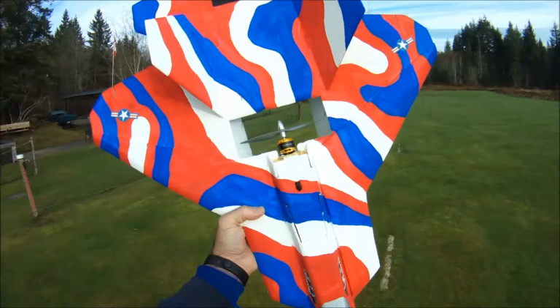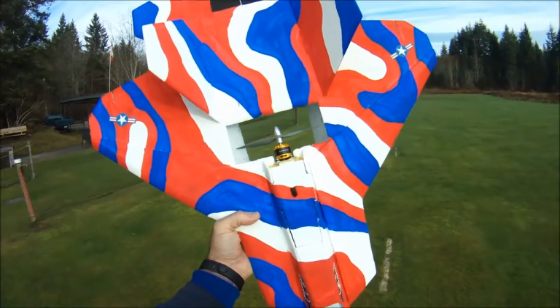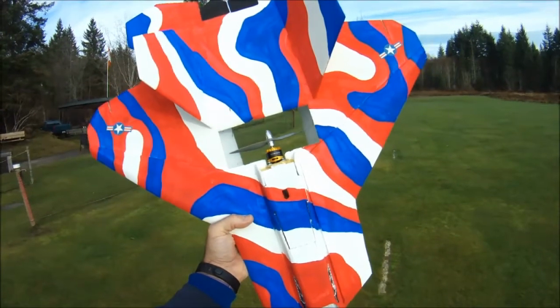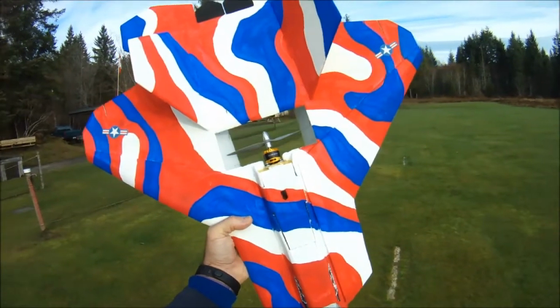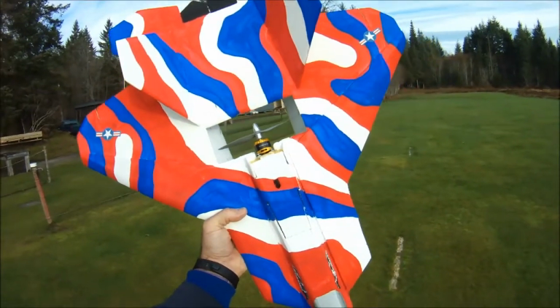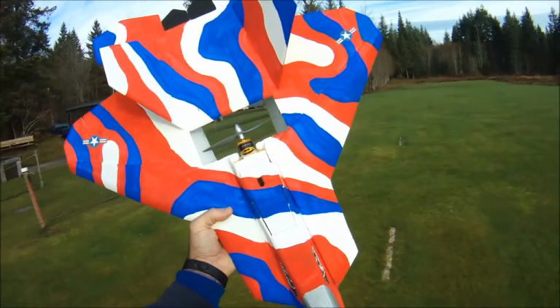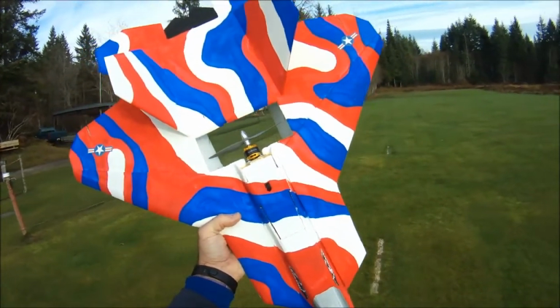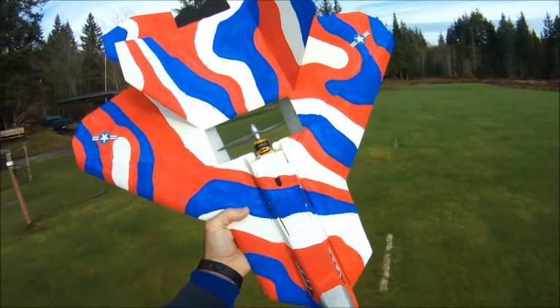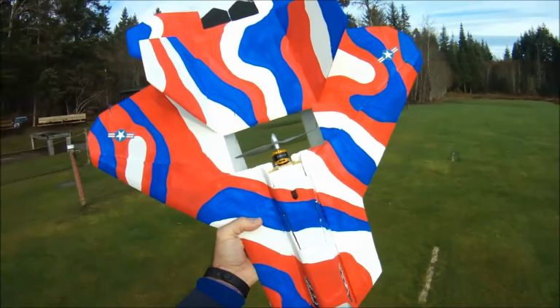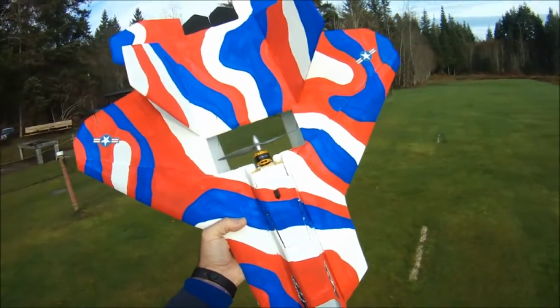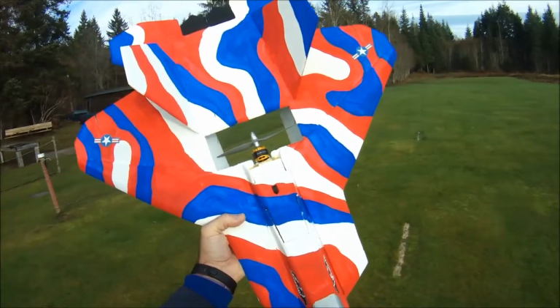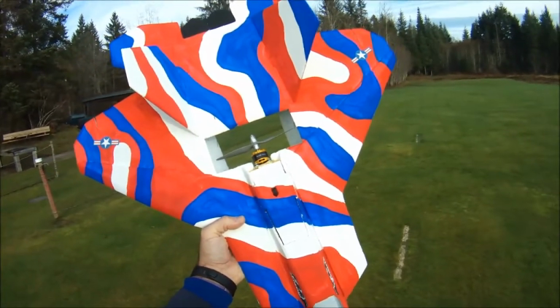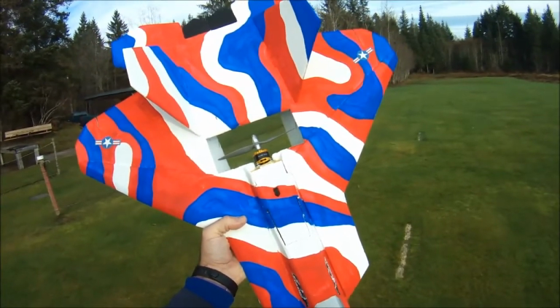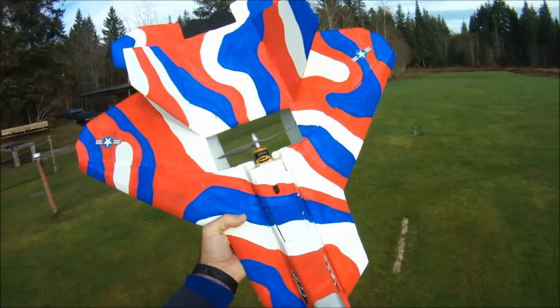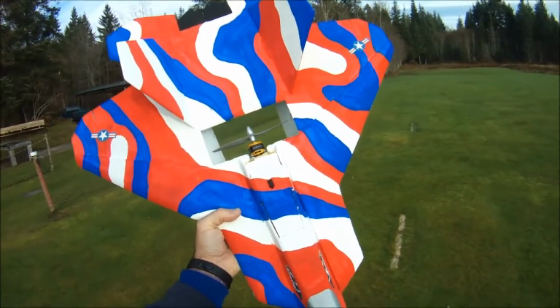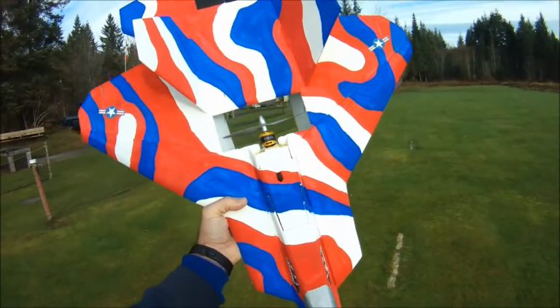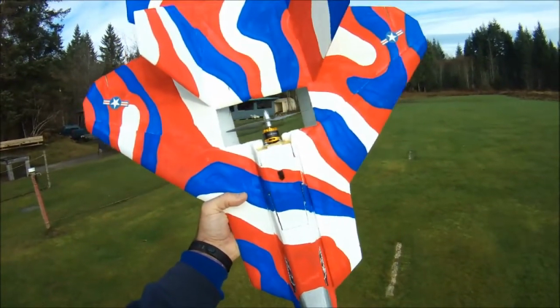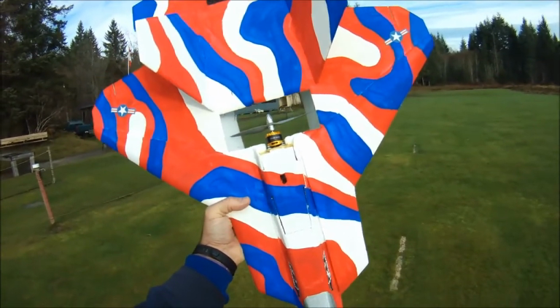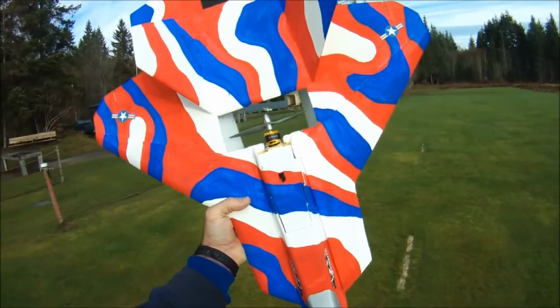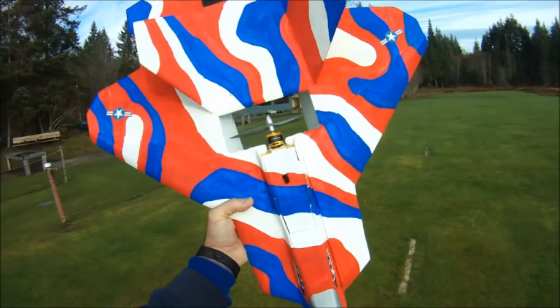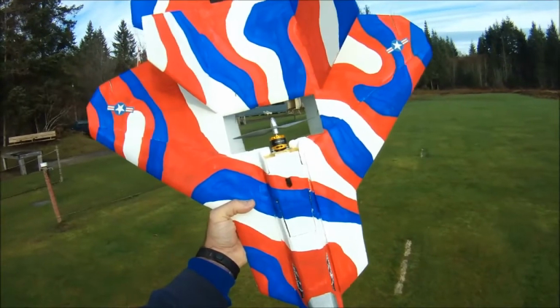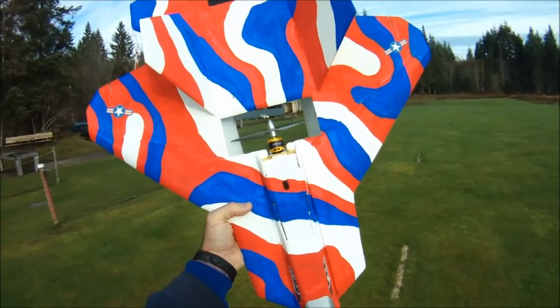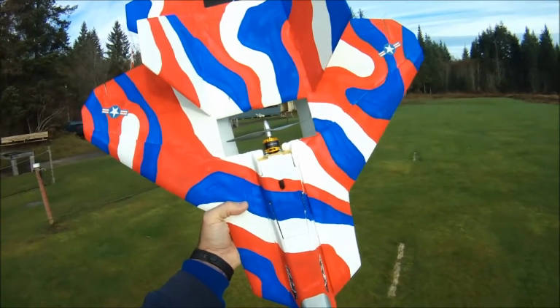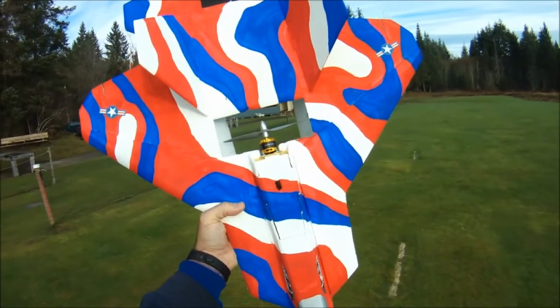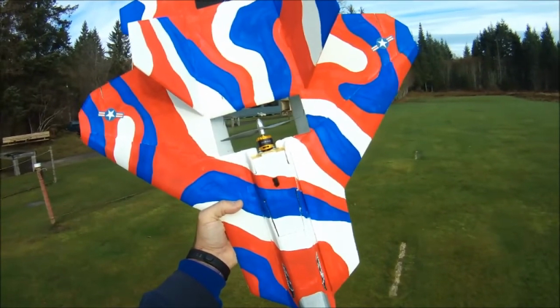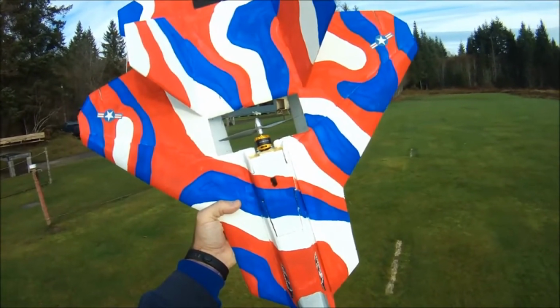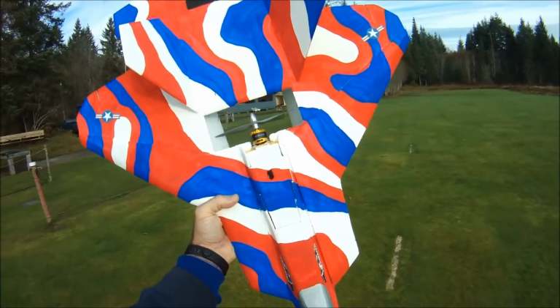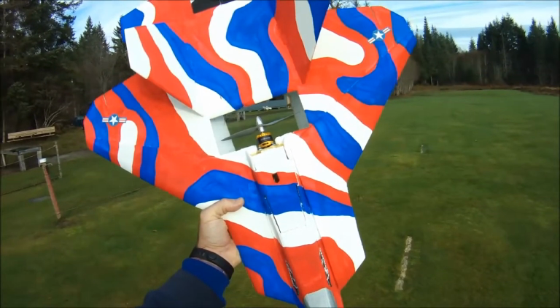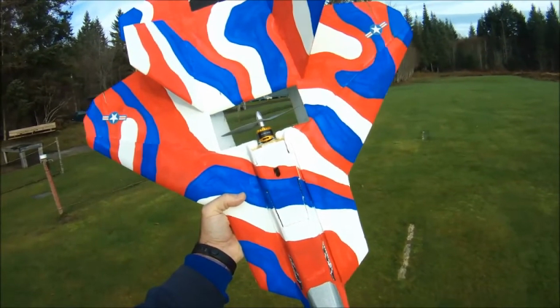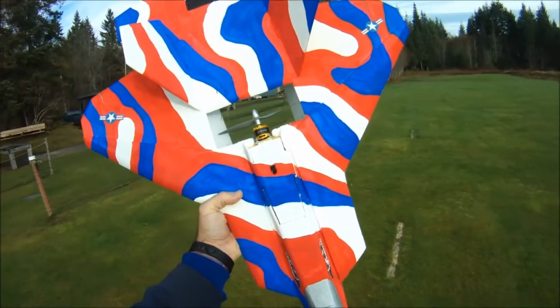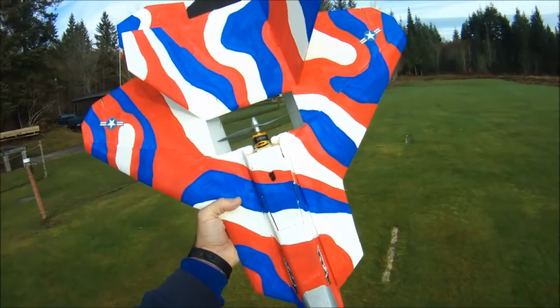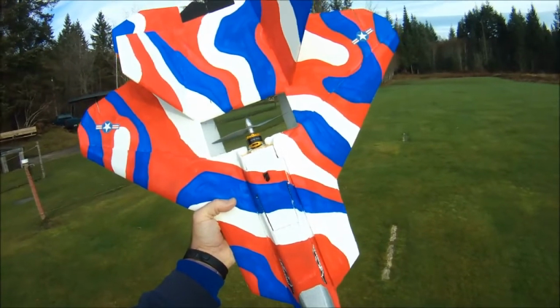Hi everyone, out at the field today doing a bit more field testing with the 6x4 APC gas prop. Today I'm testing it on a DYS BE2208 2600kV motor.